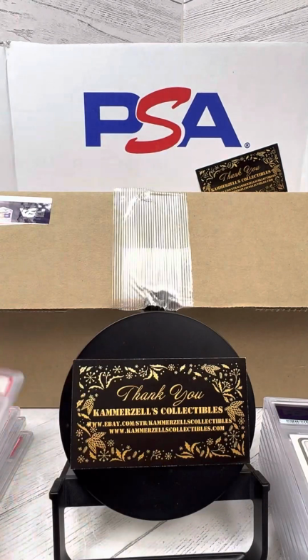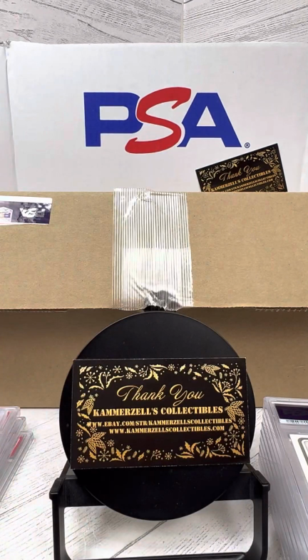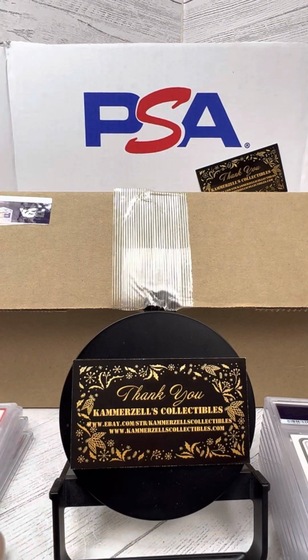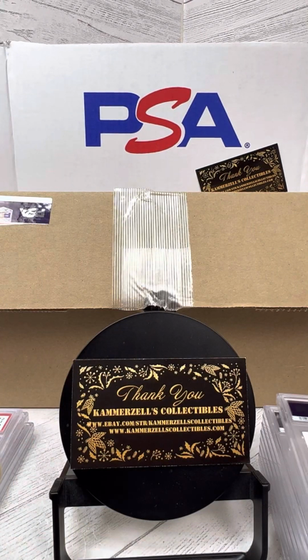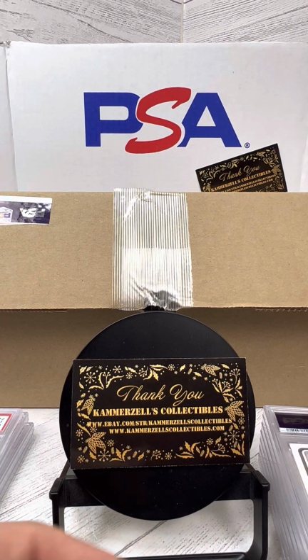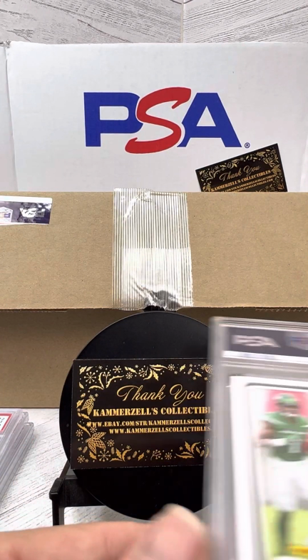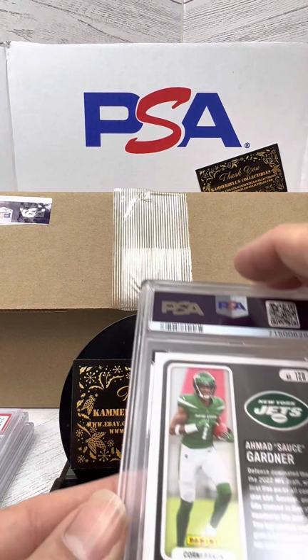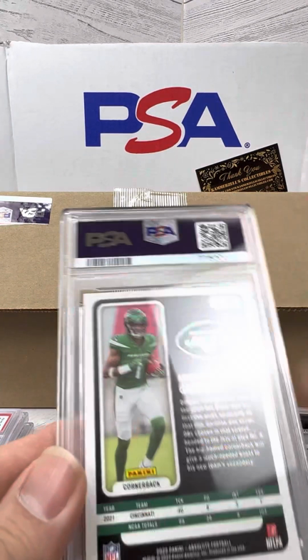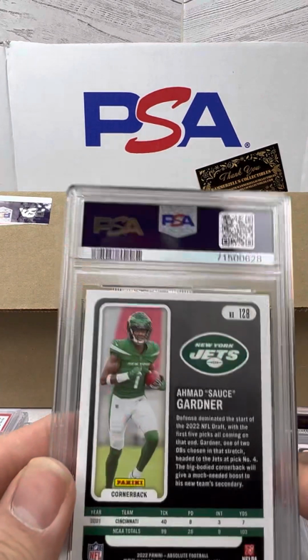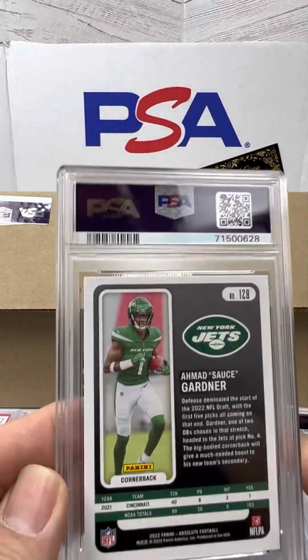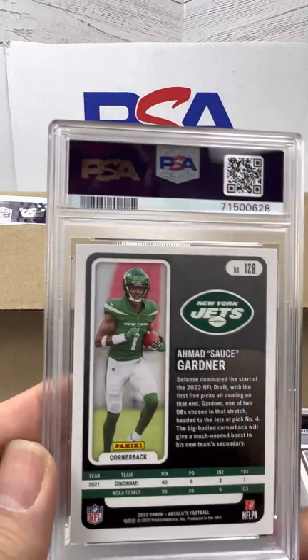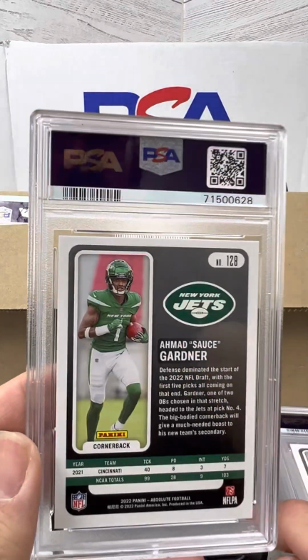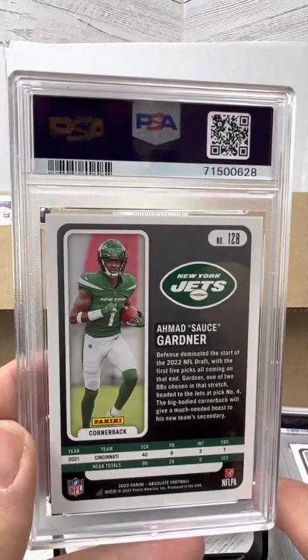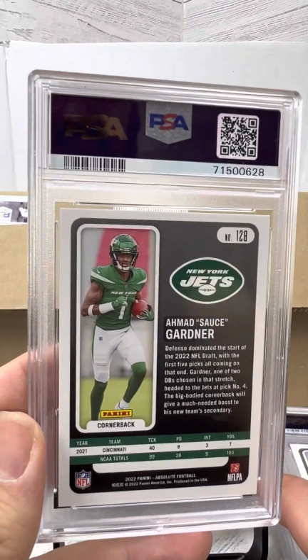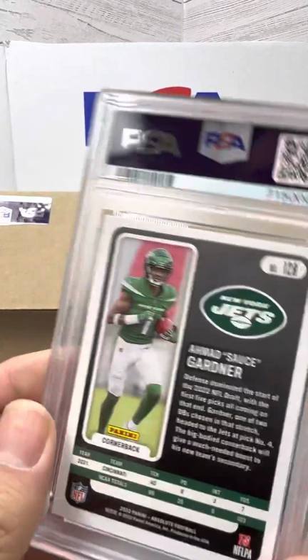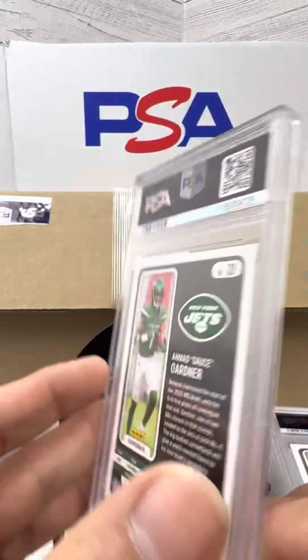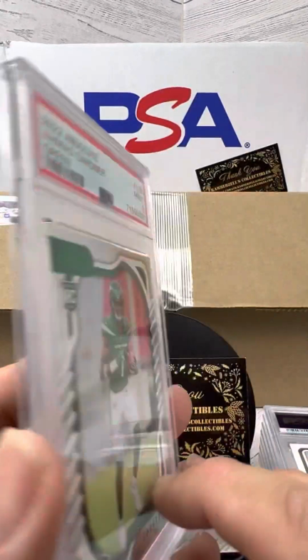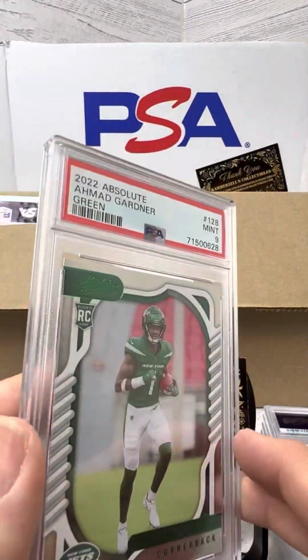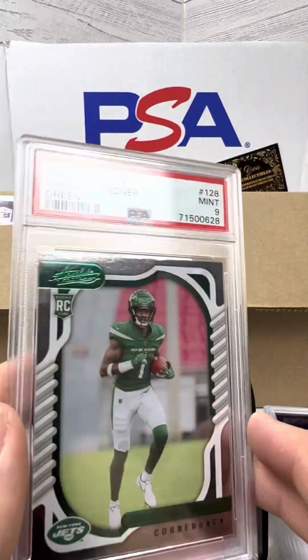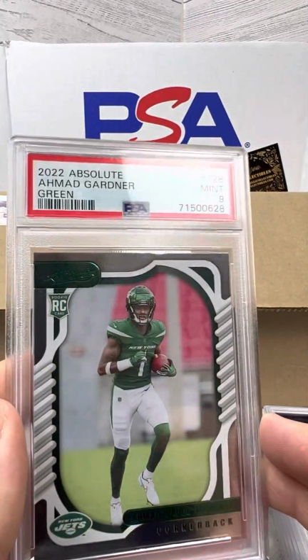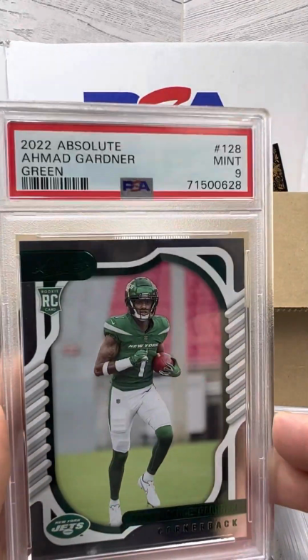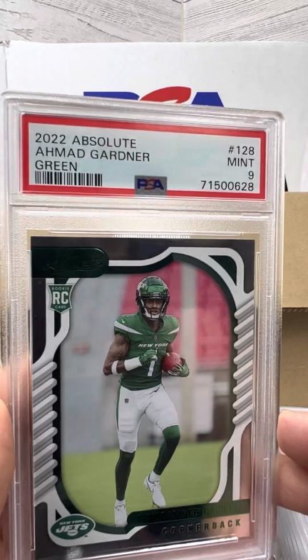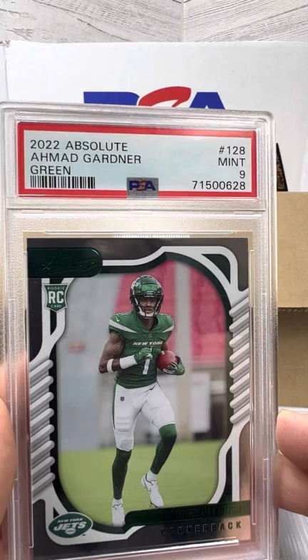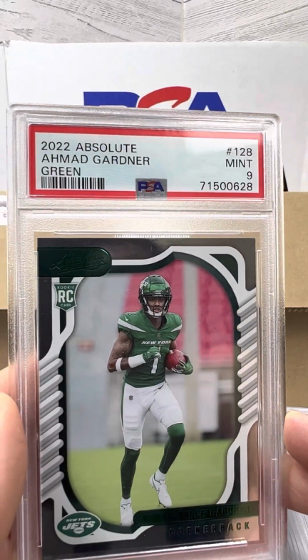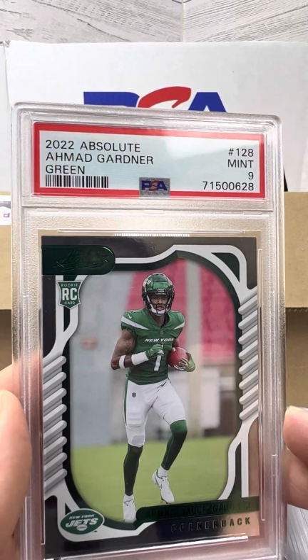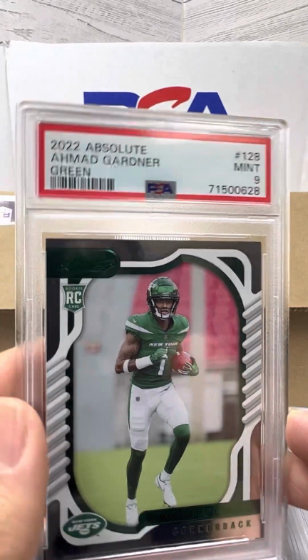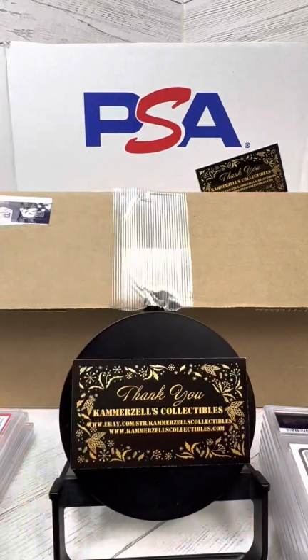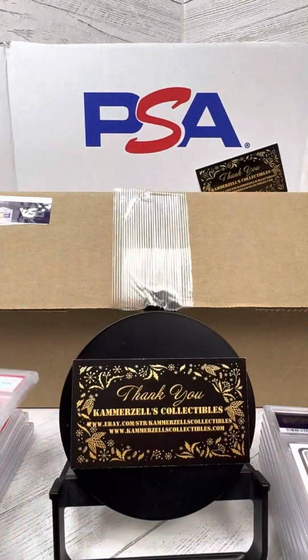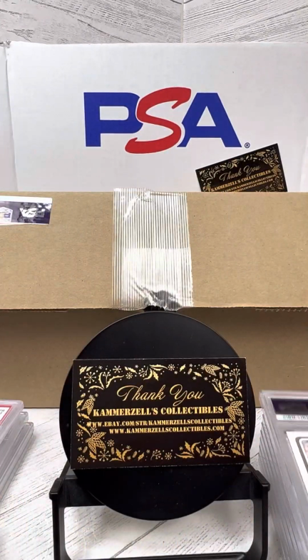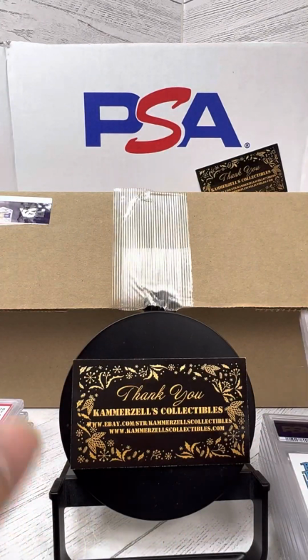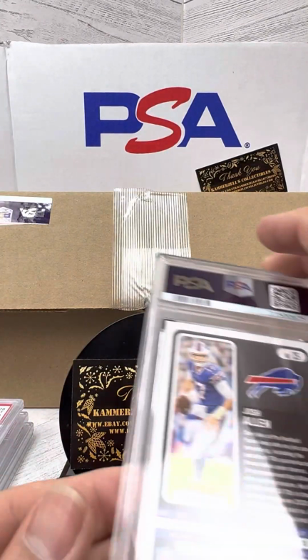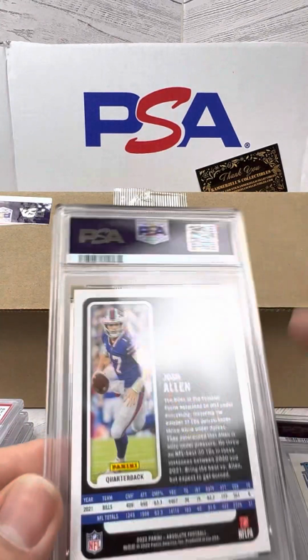Interesting to see when he comes into the league and really makes a big impact. Sauce Gardner — I think he's made a huge impact already — PSA 9 on this green 2022 Absolute.